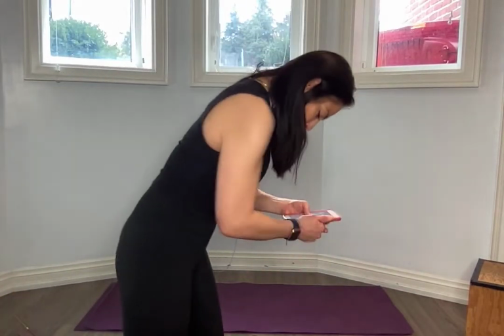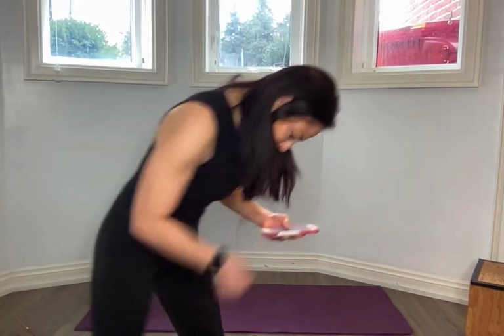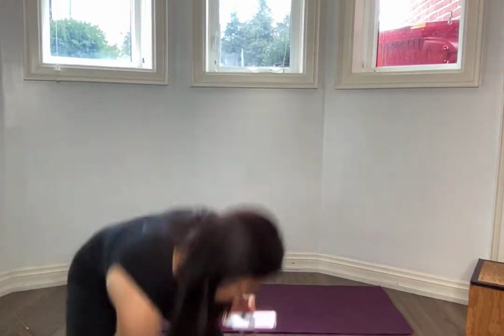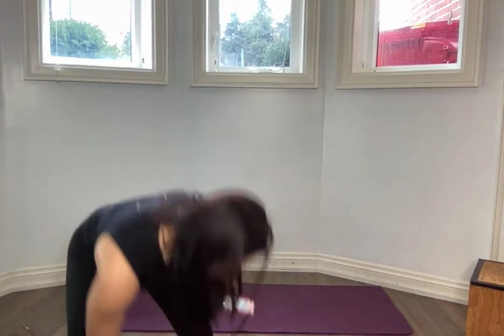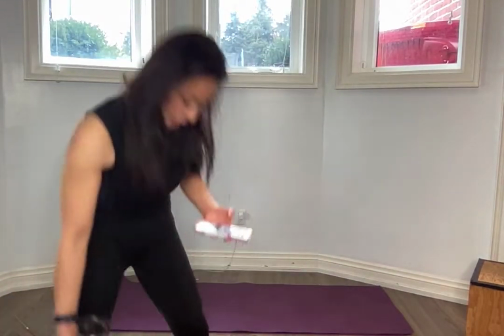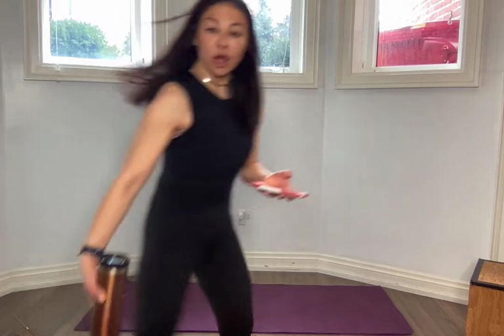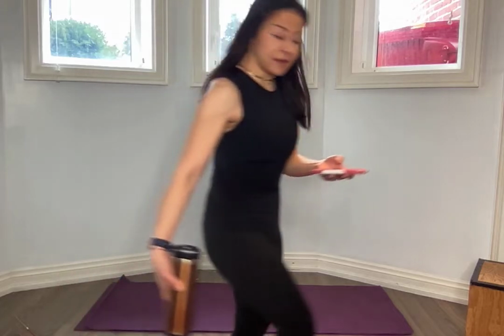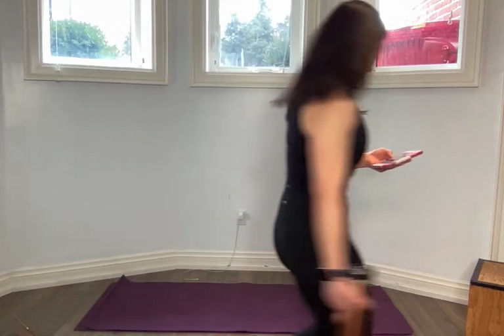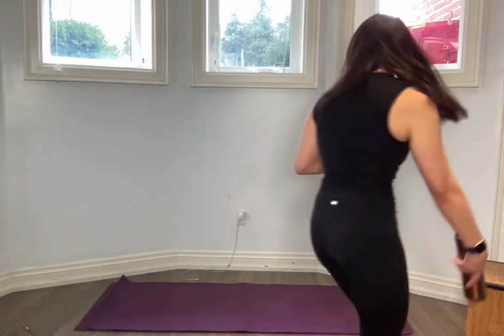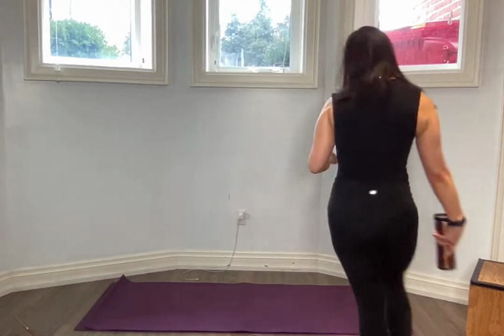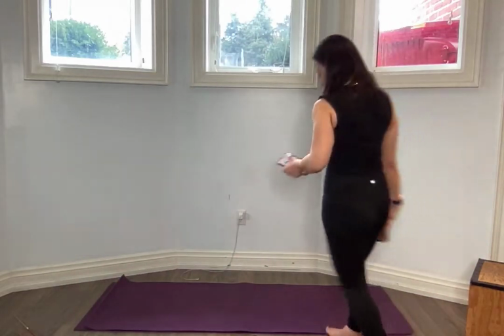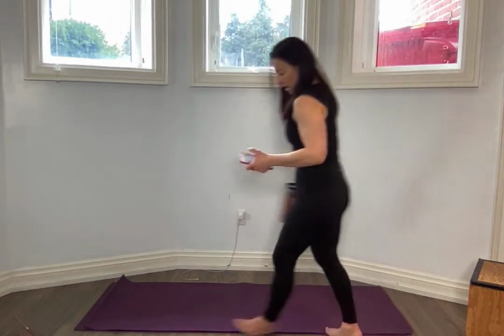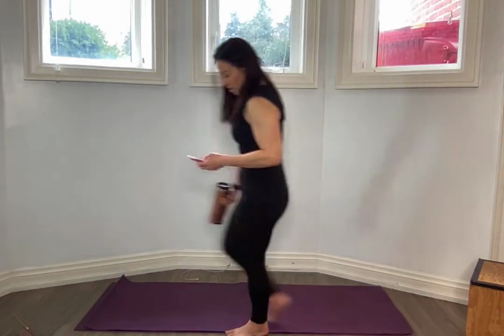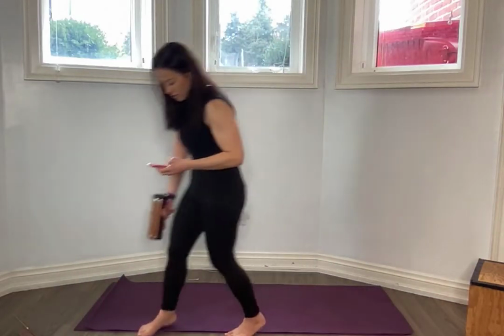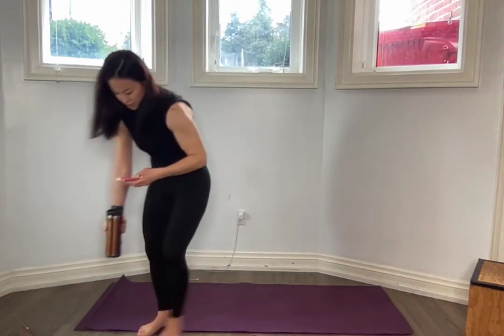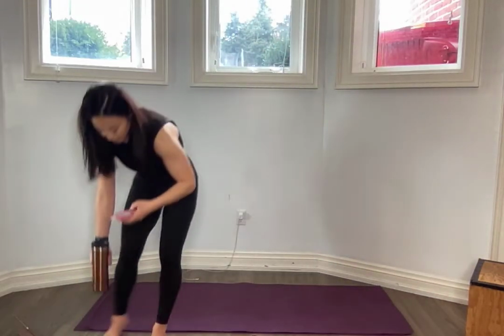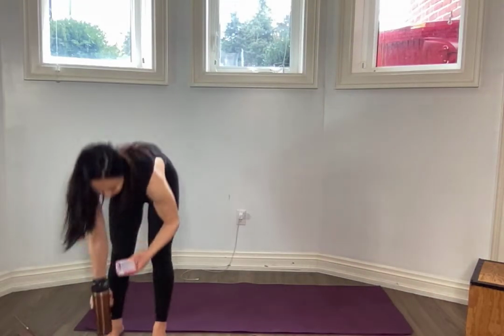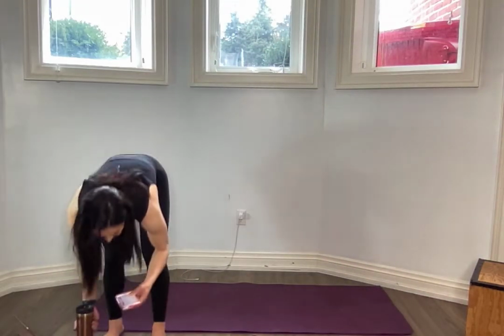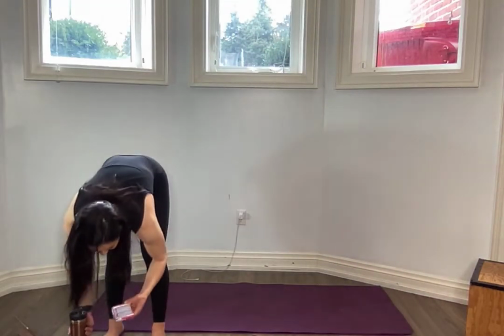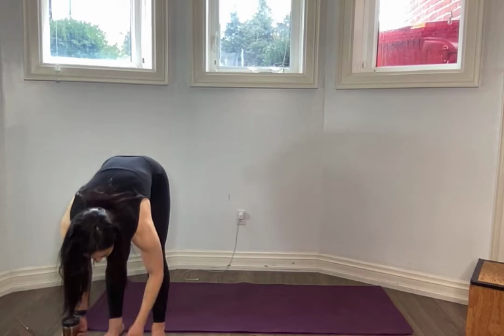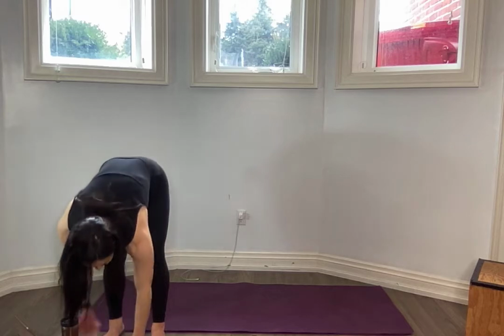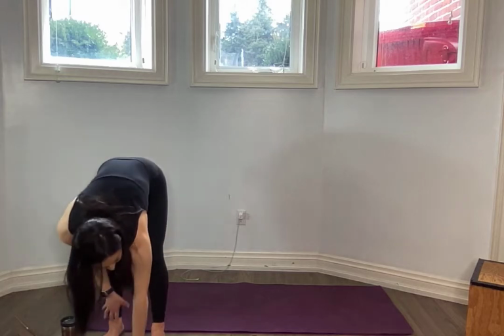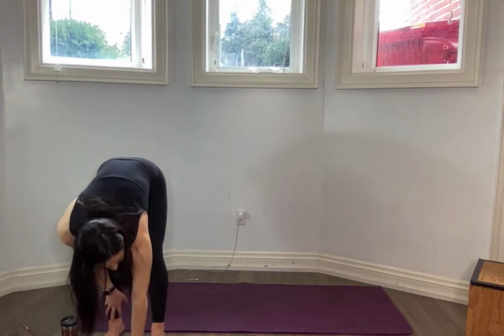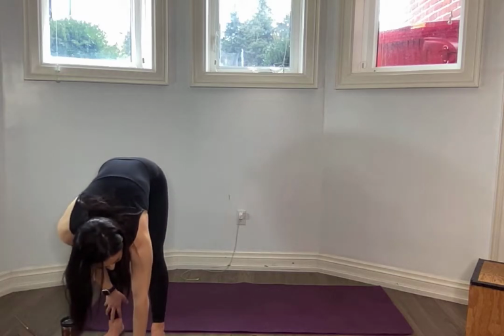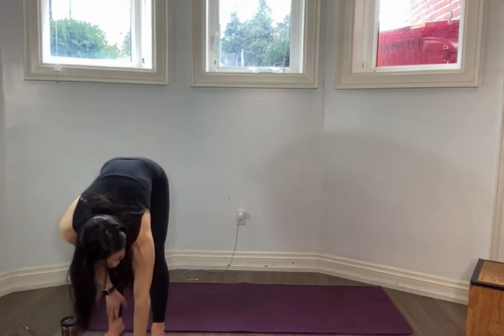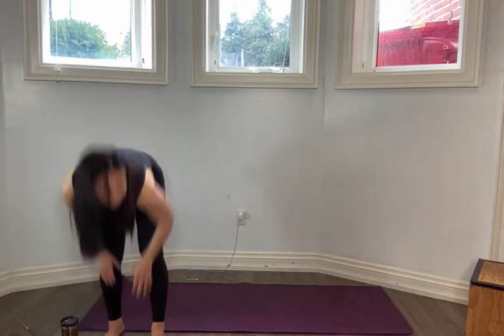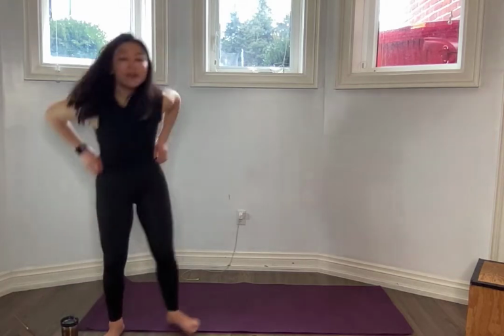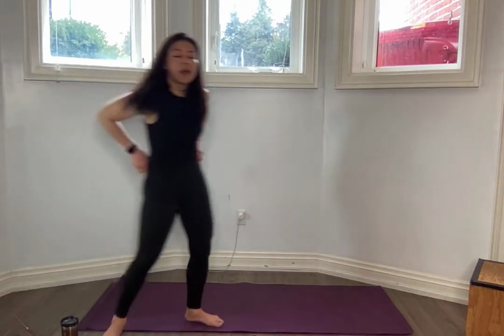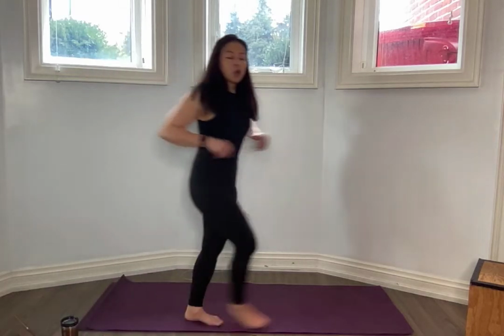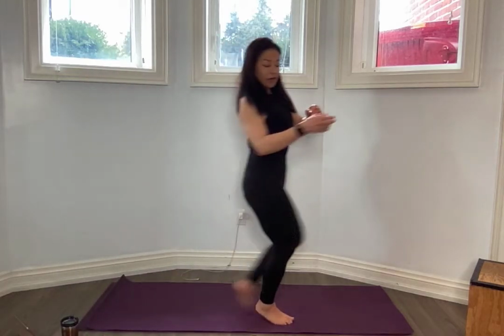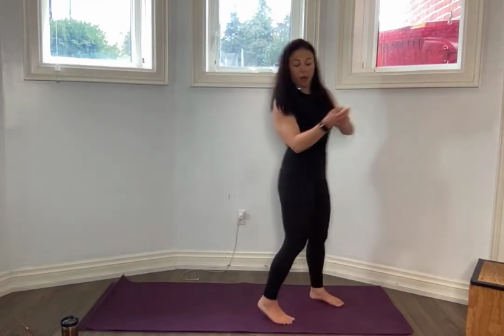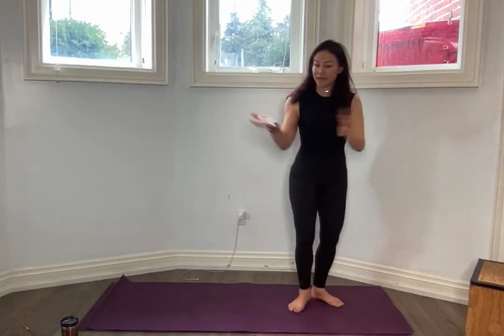Oh my goodness, that was my coffee that just spilled all over the floor. Welcome. Happy day. Alright guys, so we're doing core and upper body today.